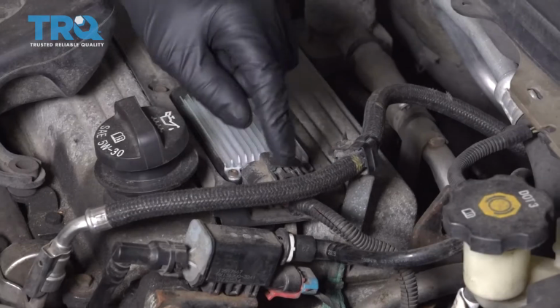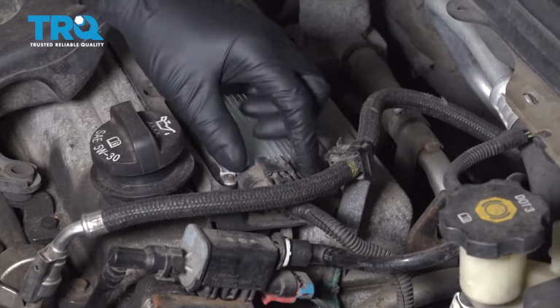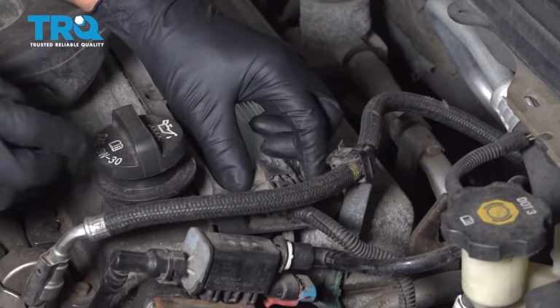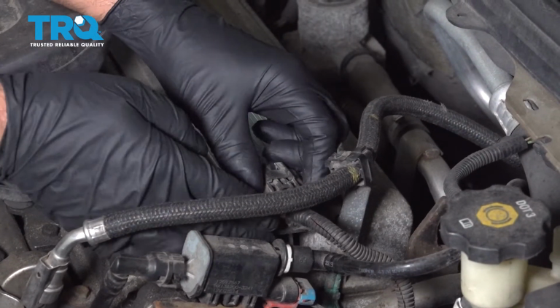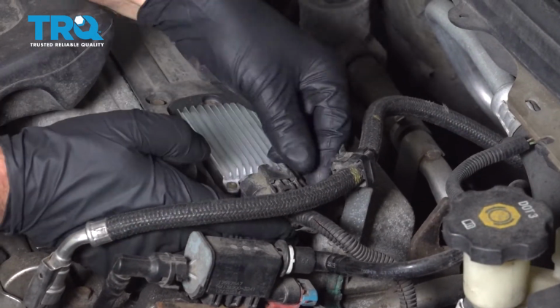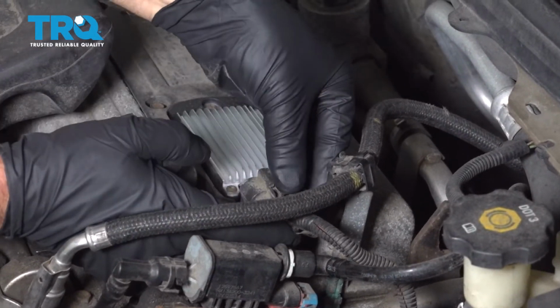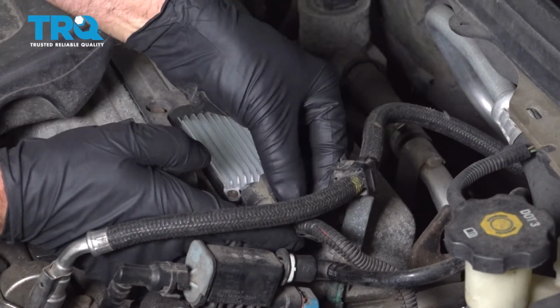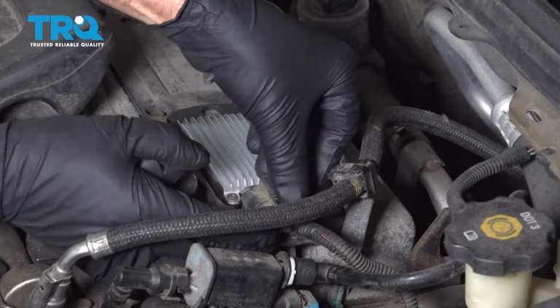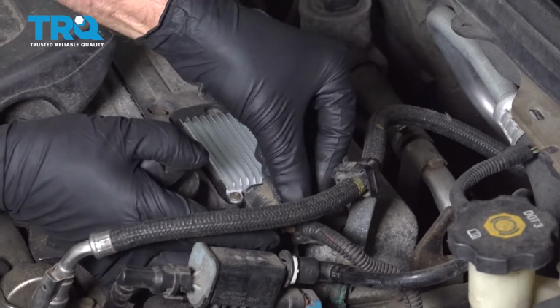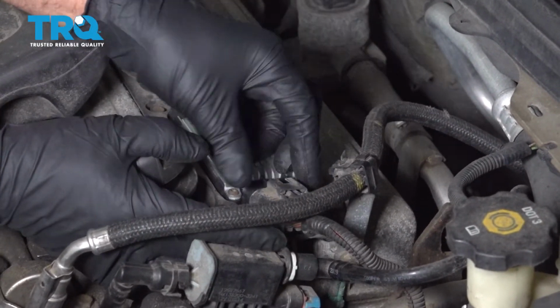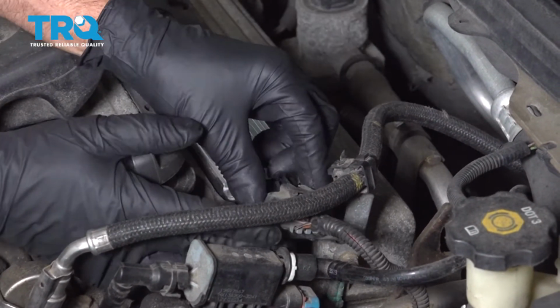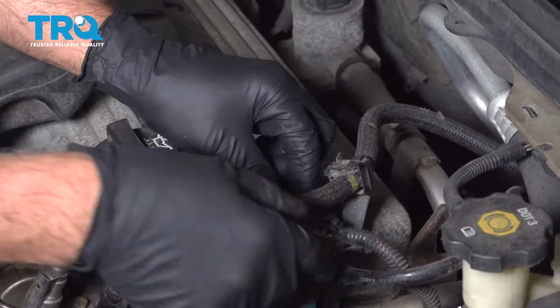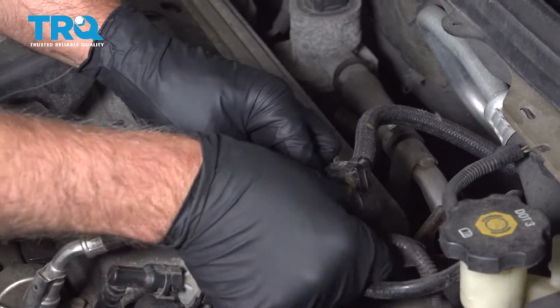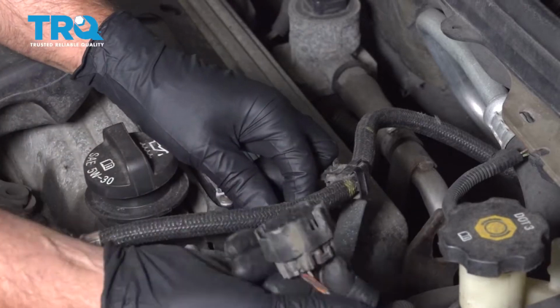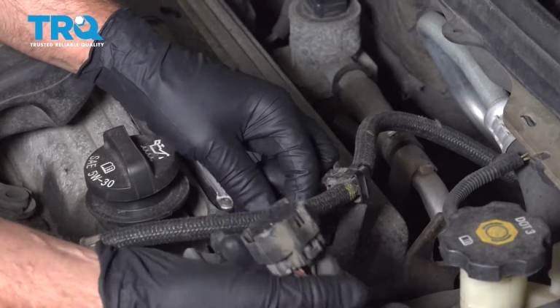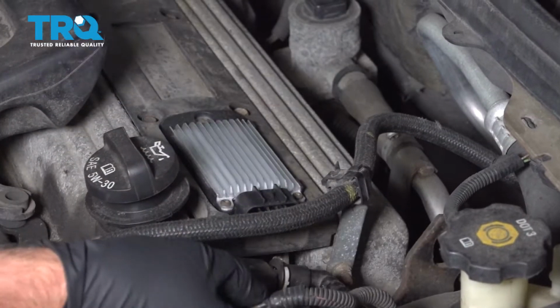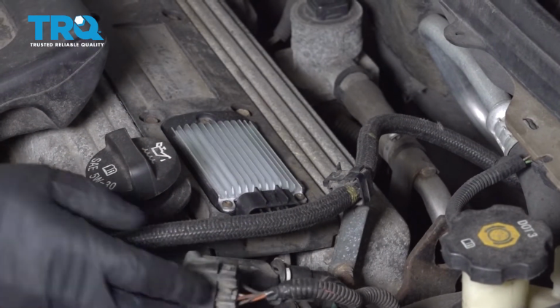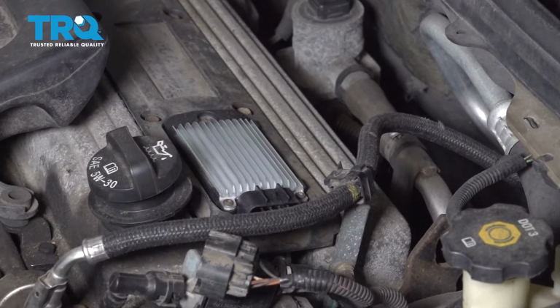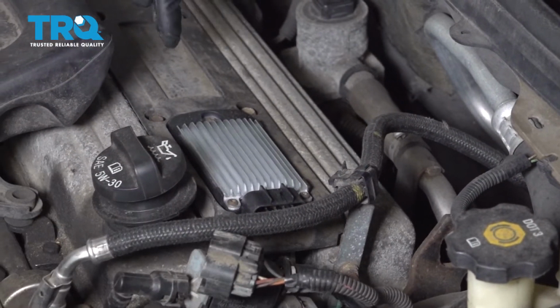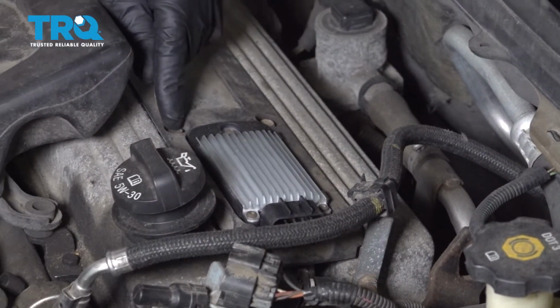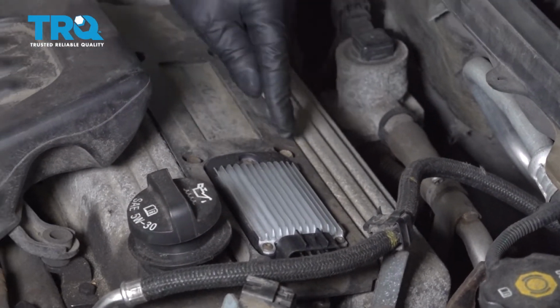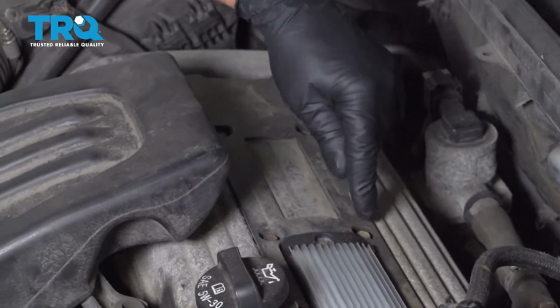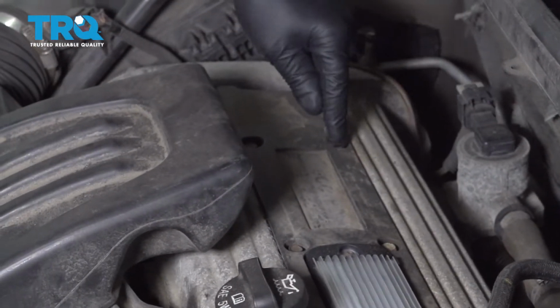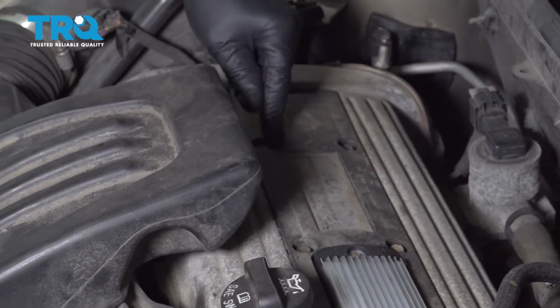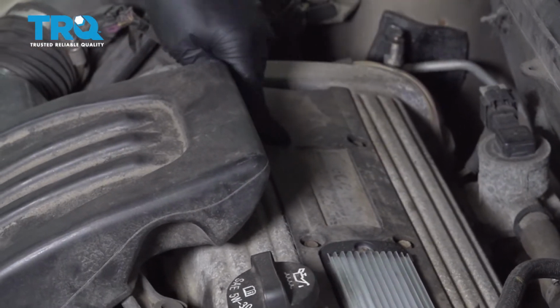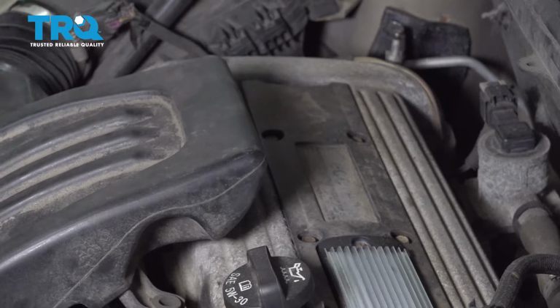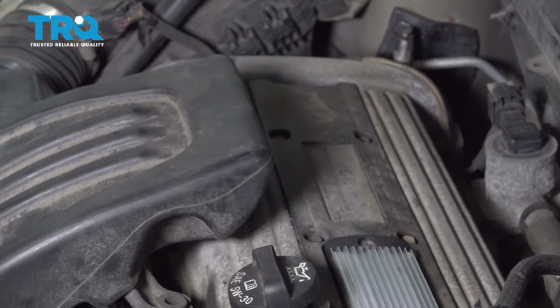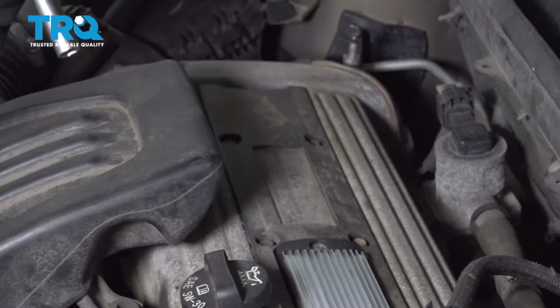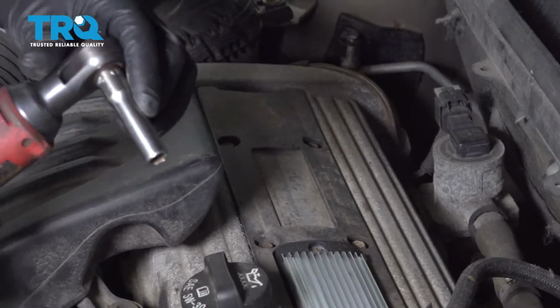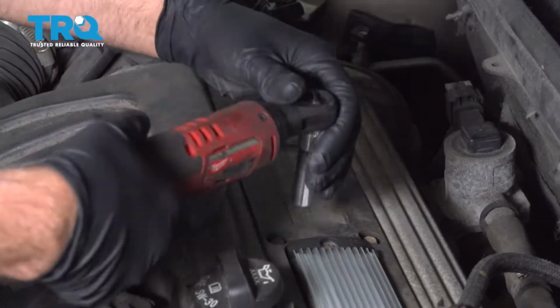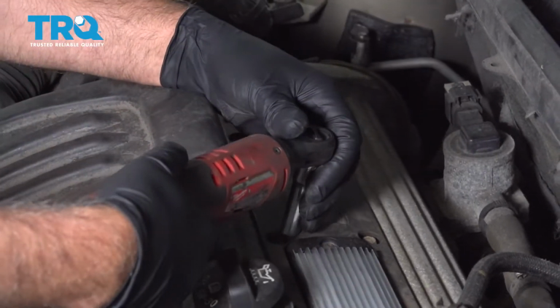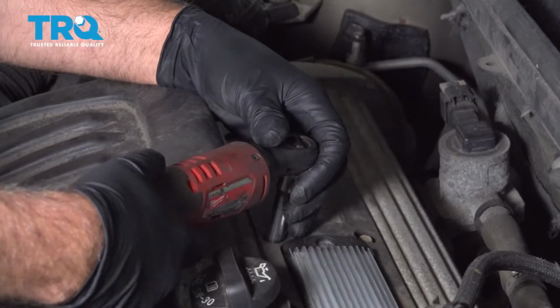Disconnect this connector right here. Push down on the lock and slide it off. Push that out of the way. There's four bolts right here — use a 10-millimeter socket and take those bolts out.